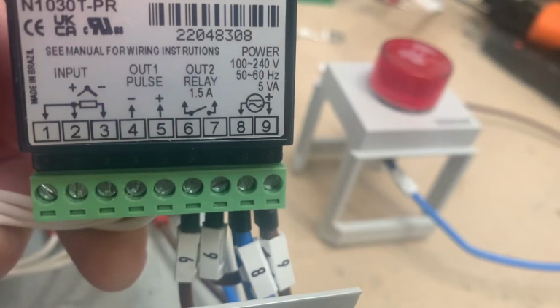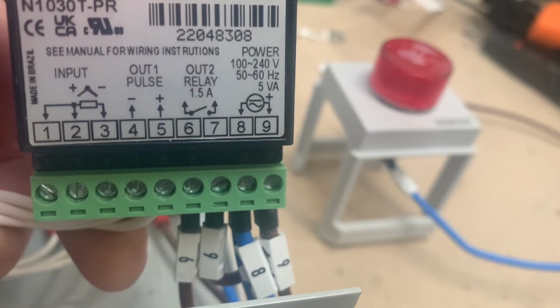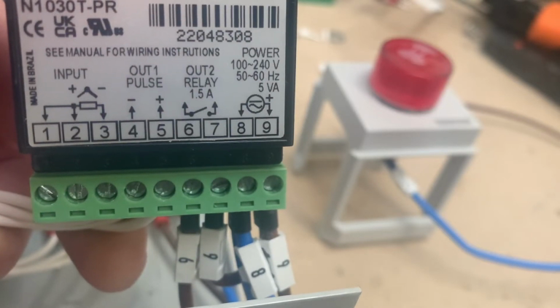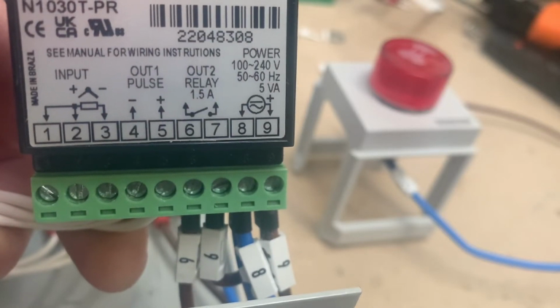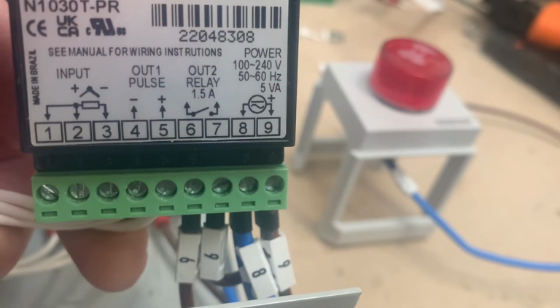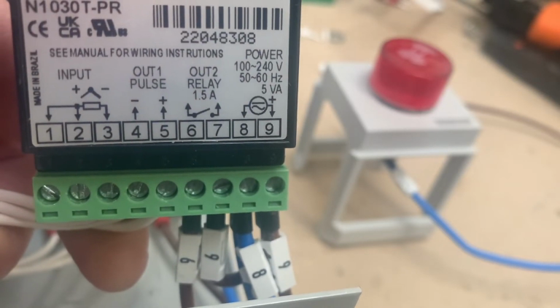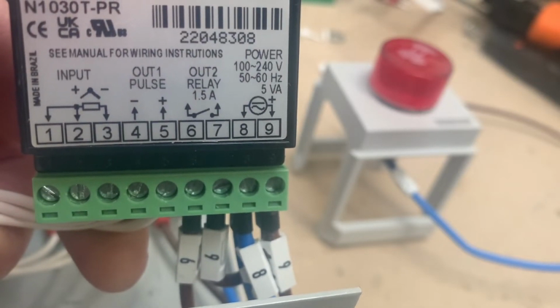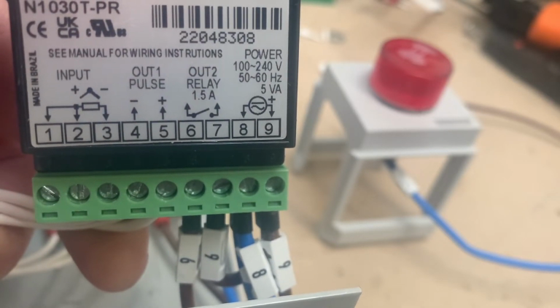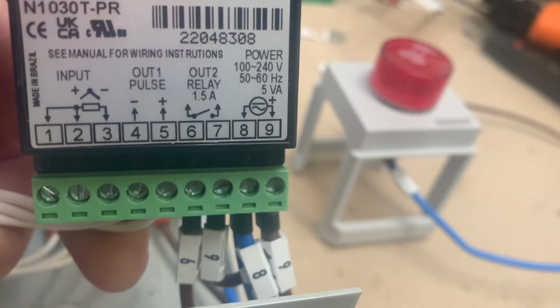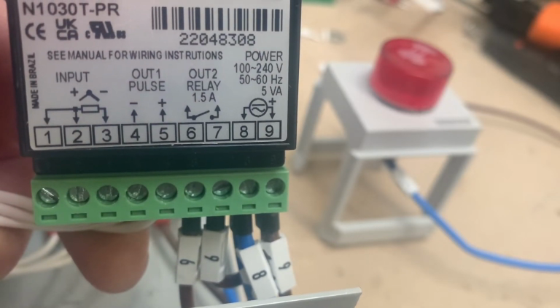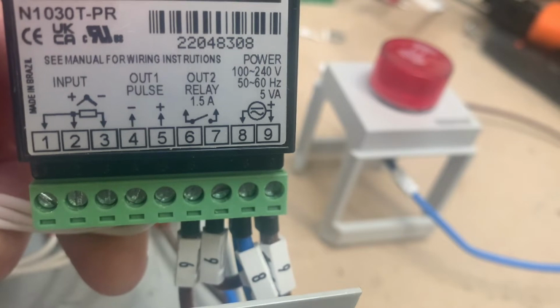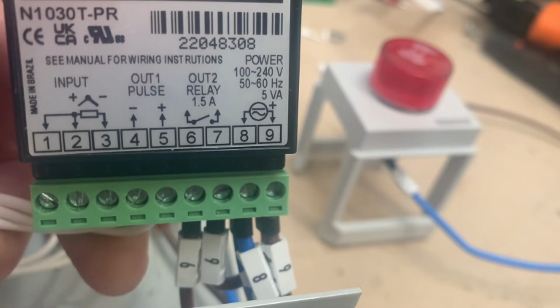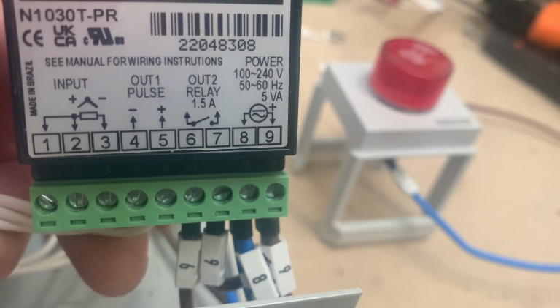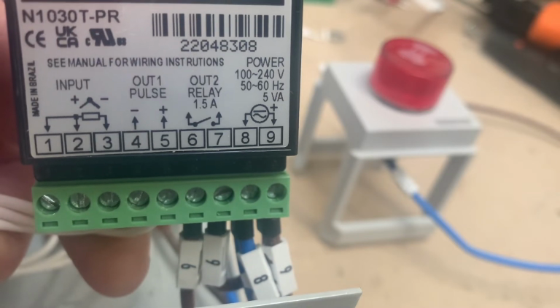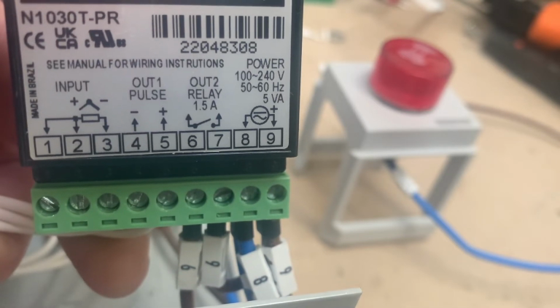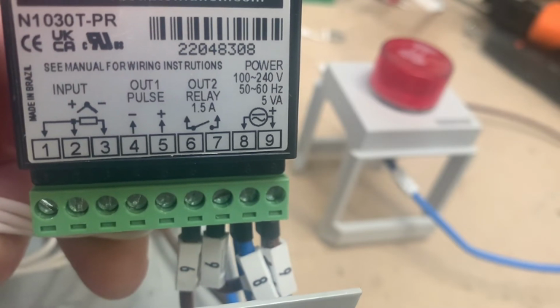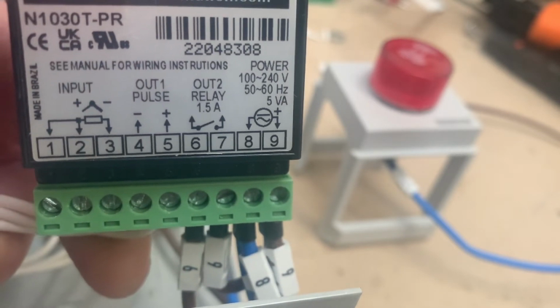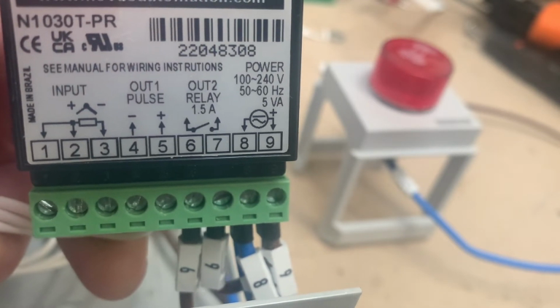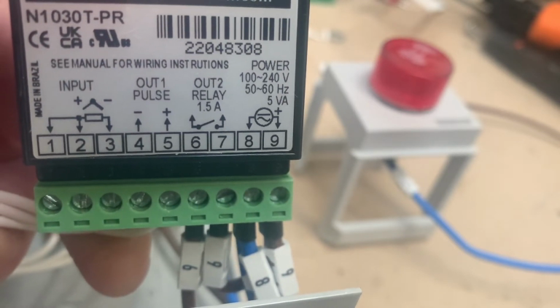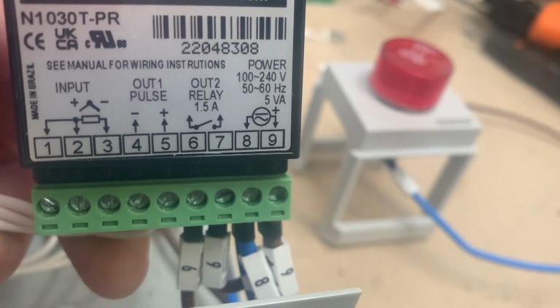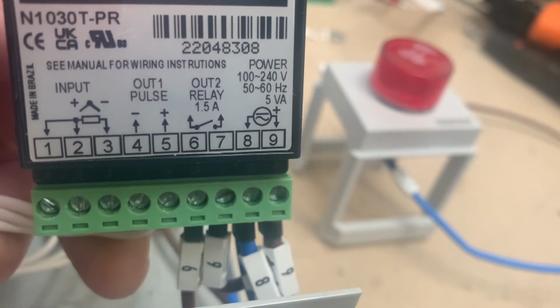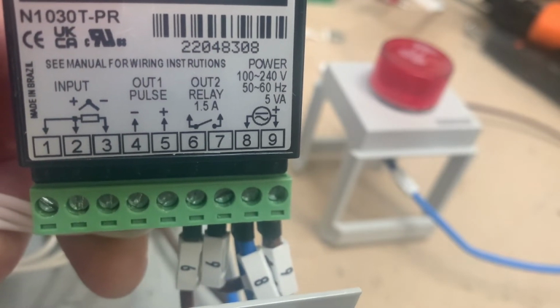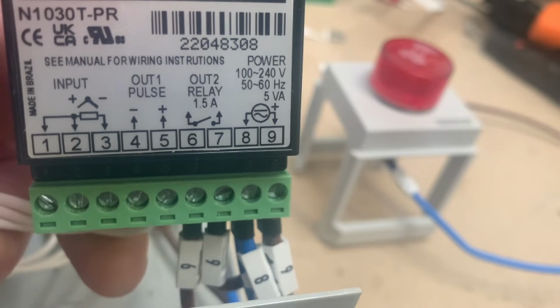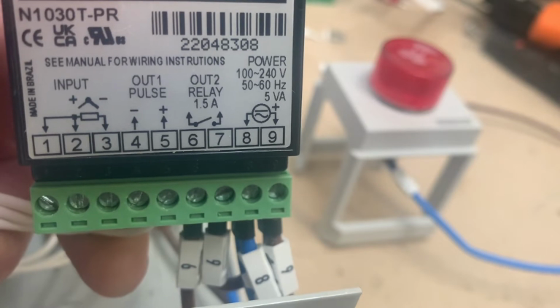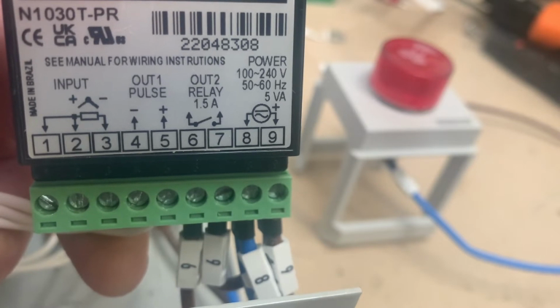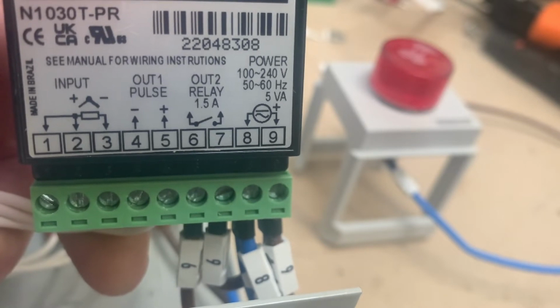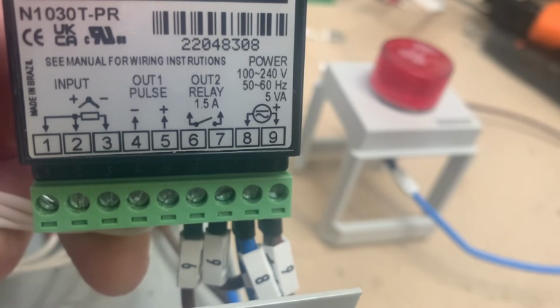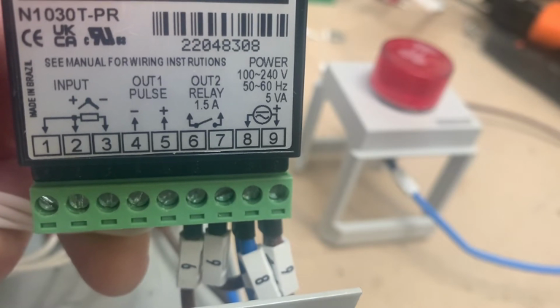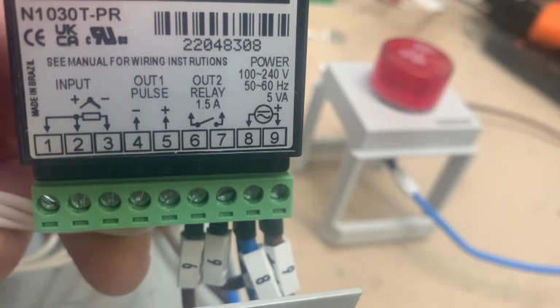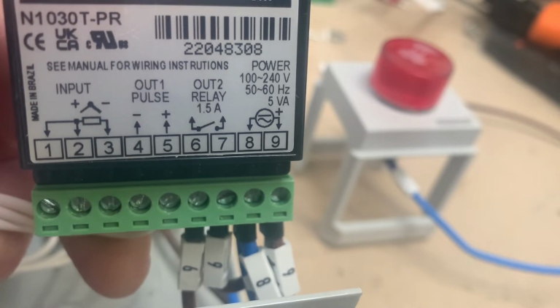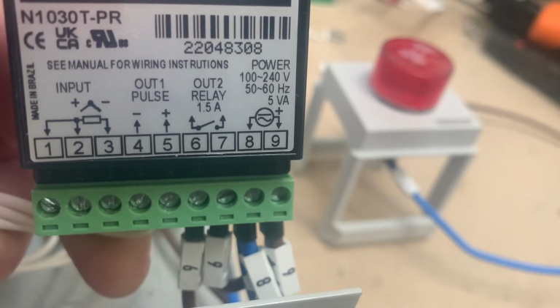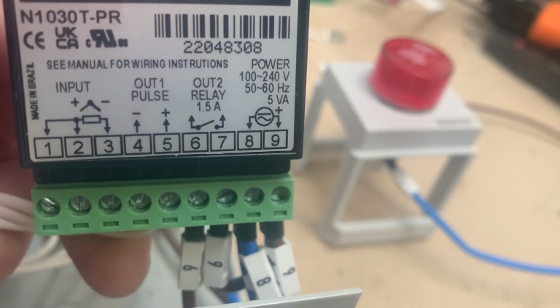This video is to explain how to wire up the alarm contacts on a Novus PID temperature controller. It's quite a common question we get asked, so we just thought we'd explain the wiring a little bit to people.